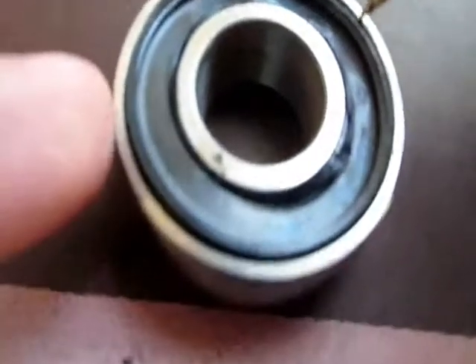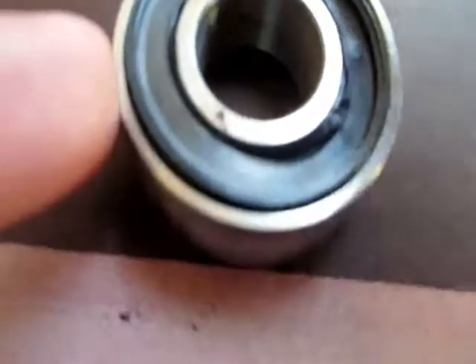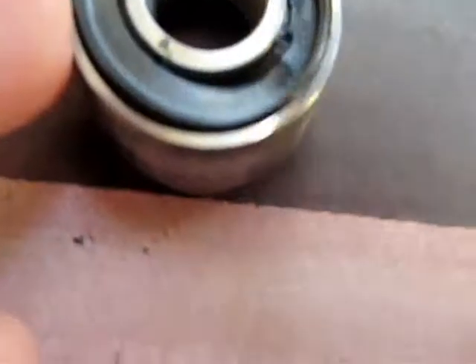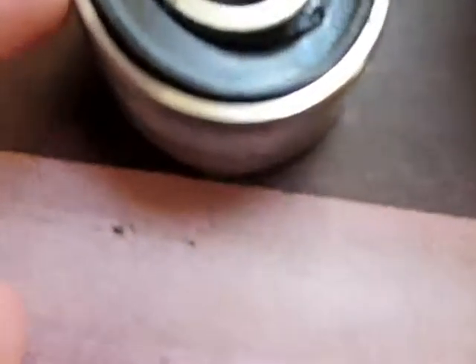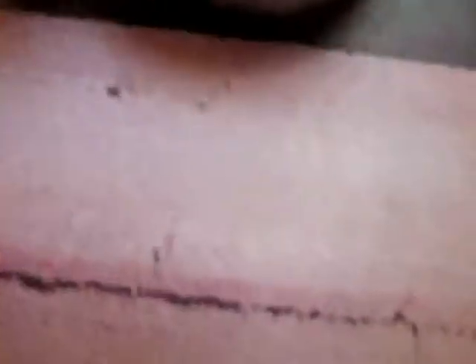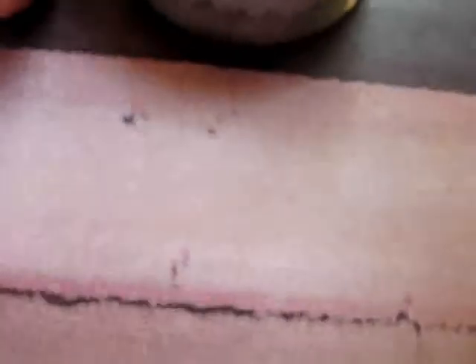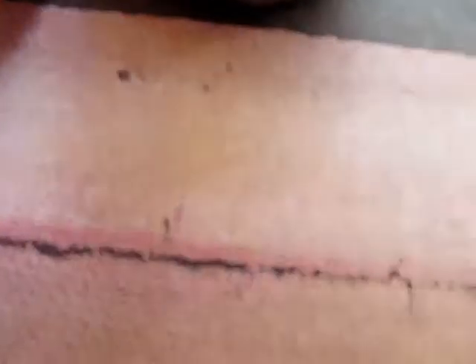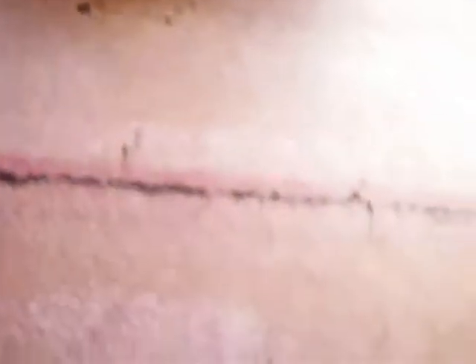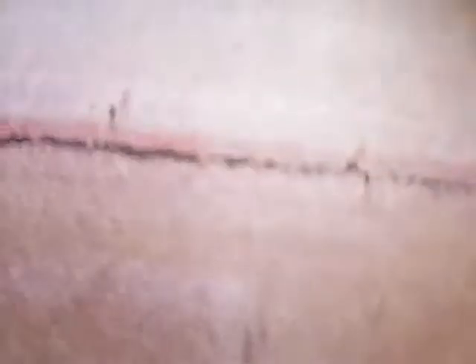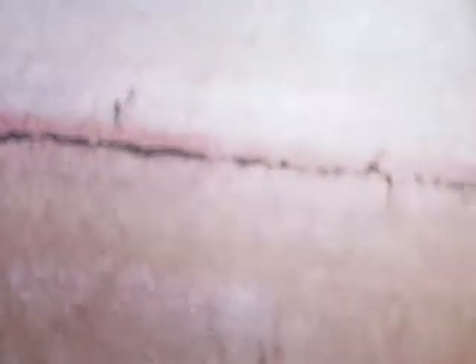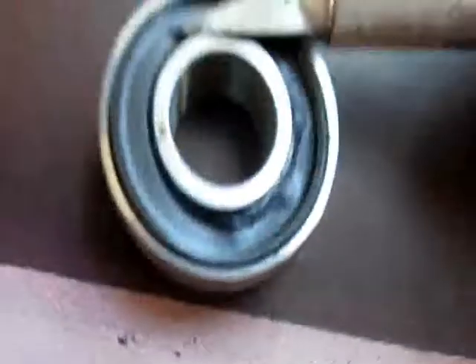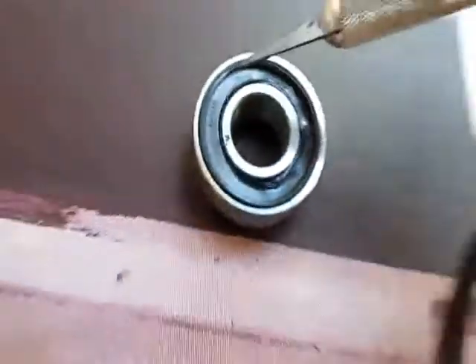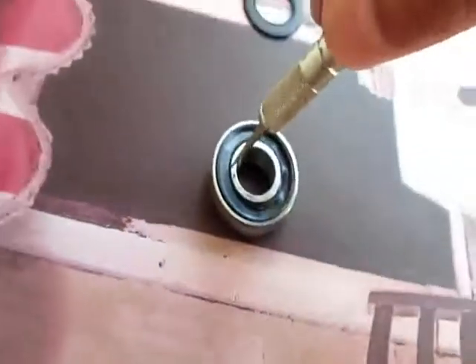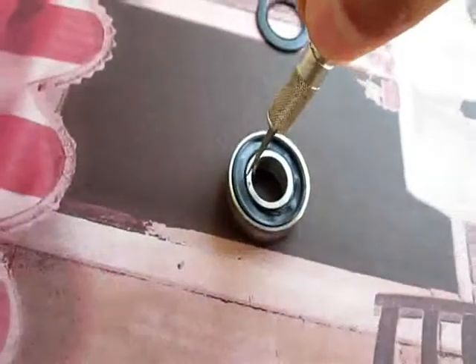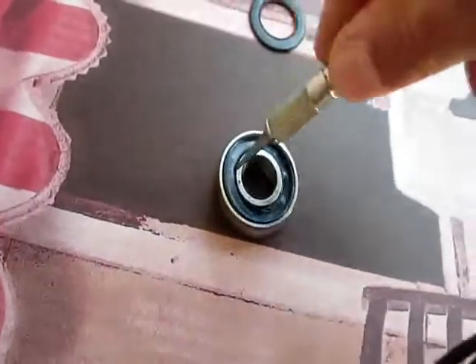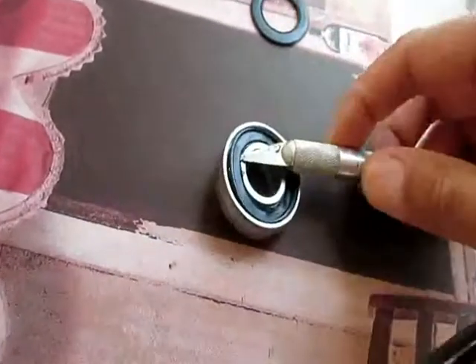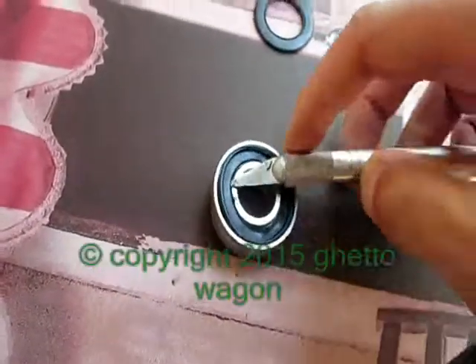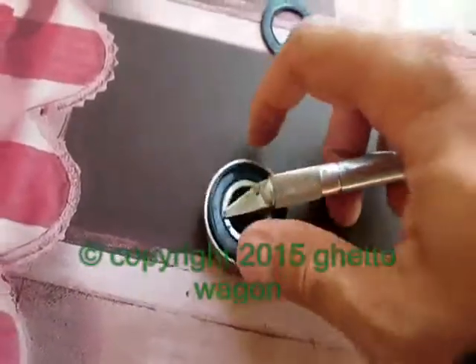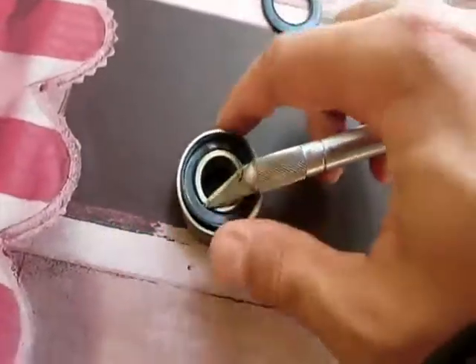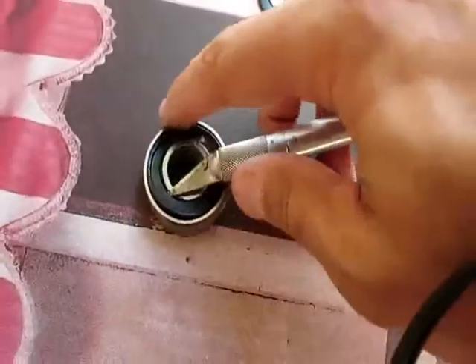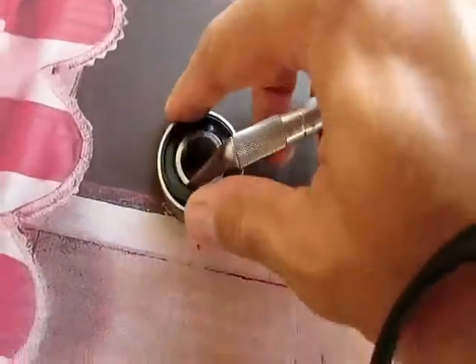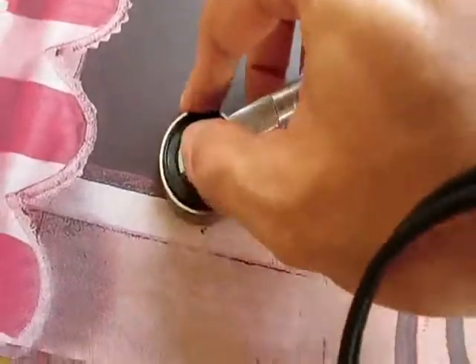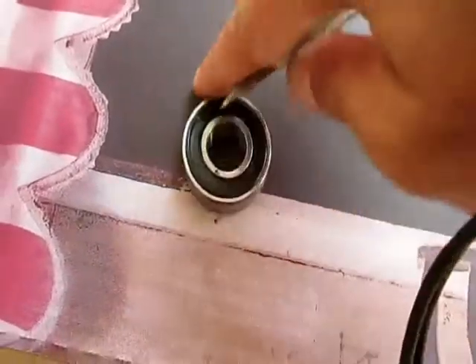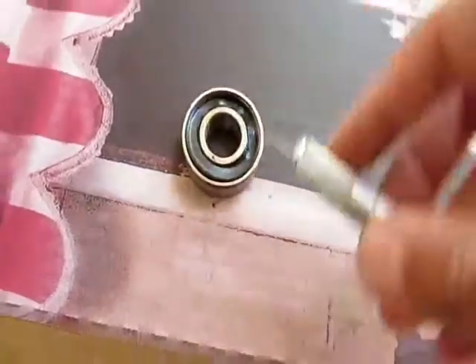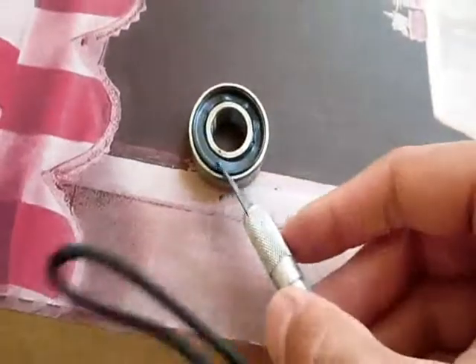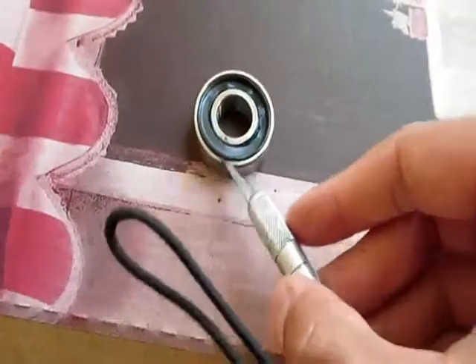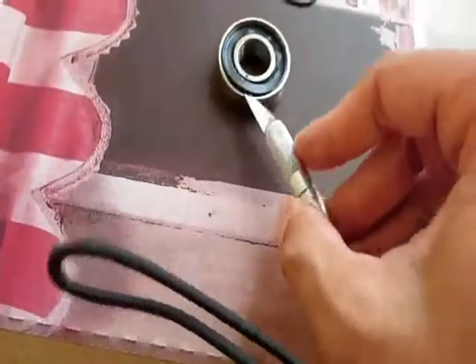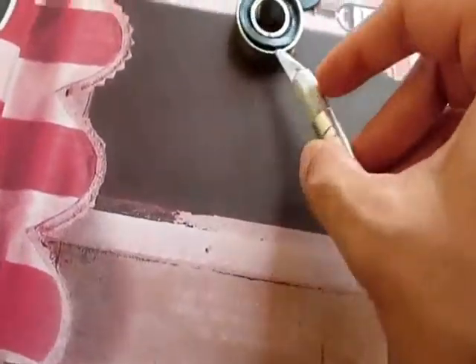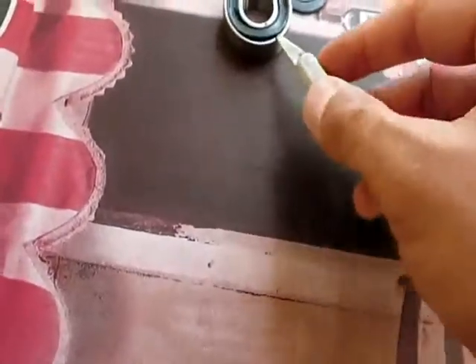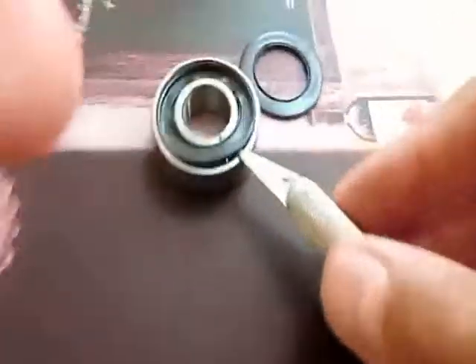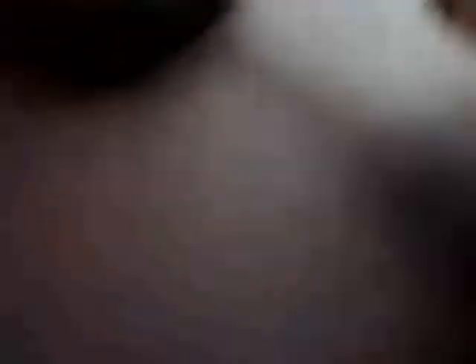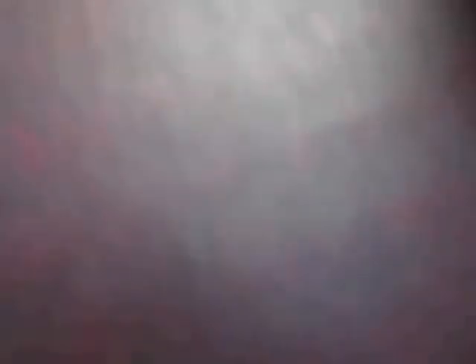What you do is get on the outside, get underneath that lip over there. I'm trying to do this one-handed. You'll get that seal out and see what the deal is.